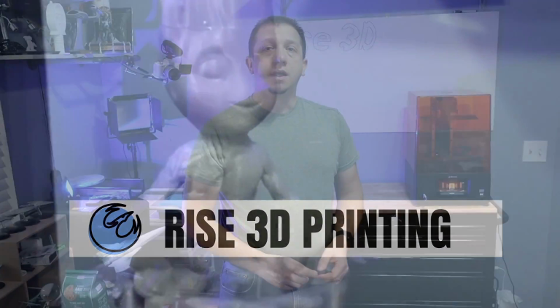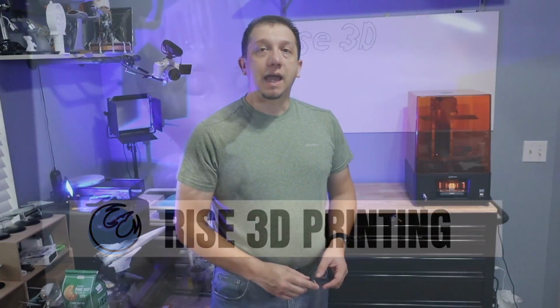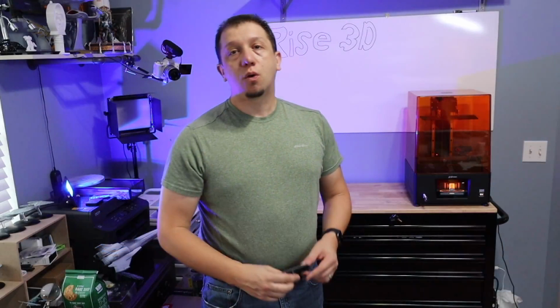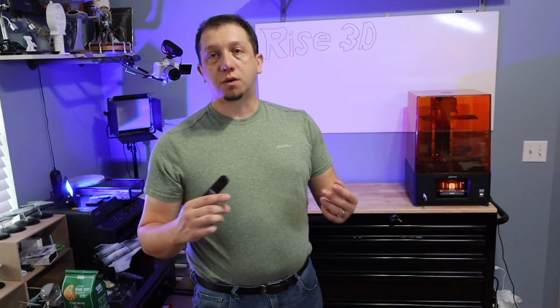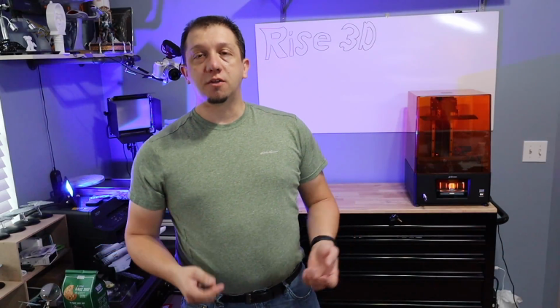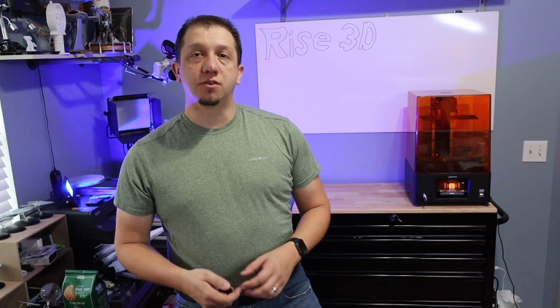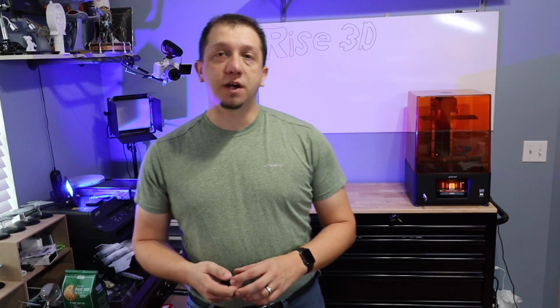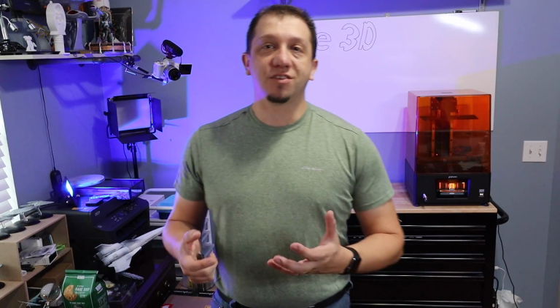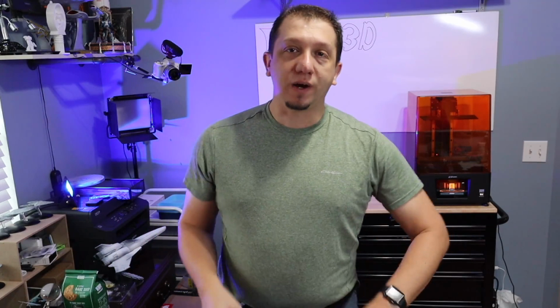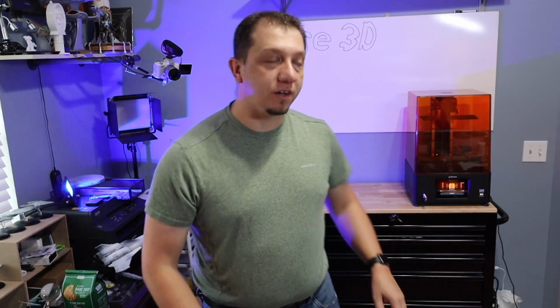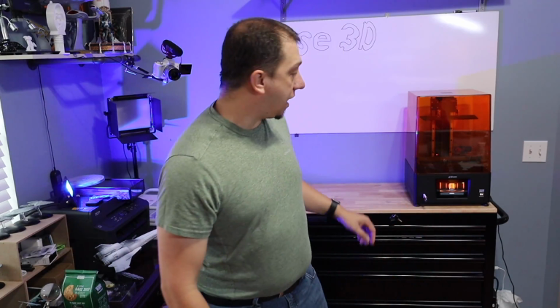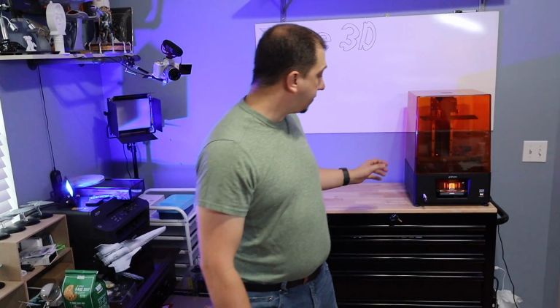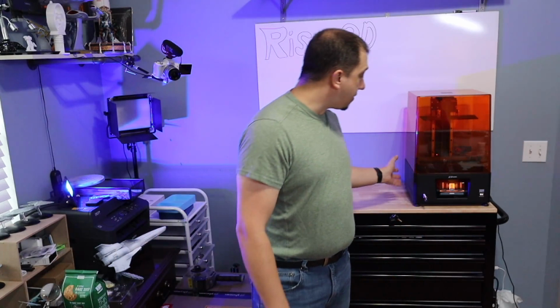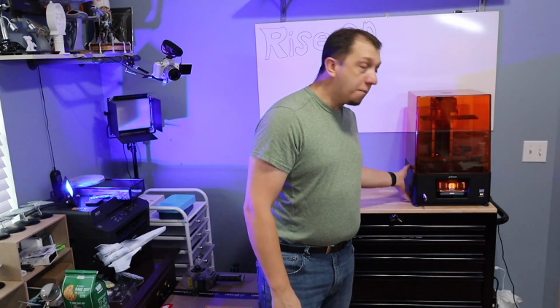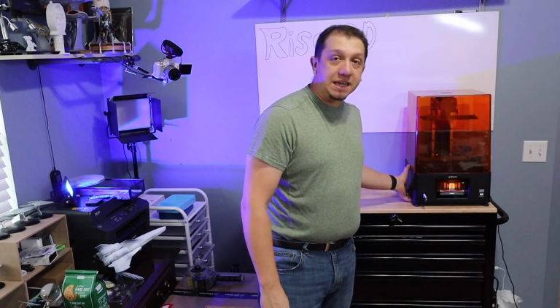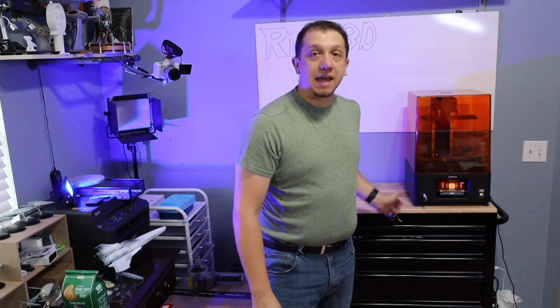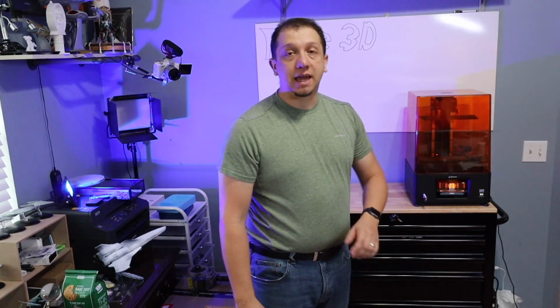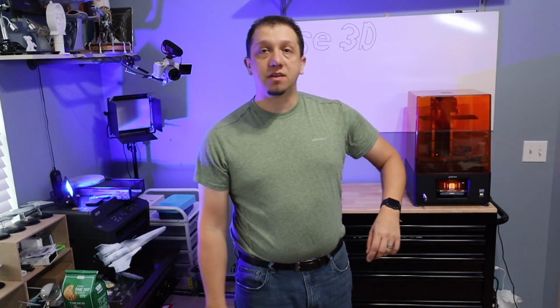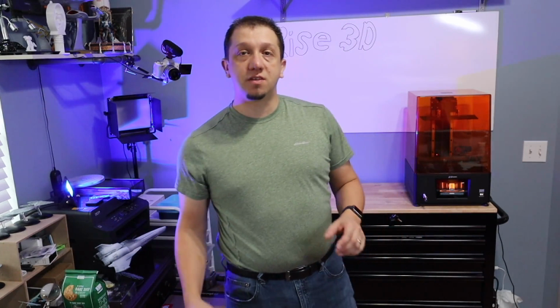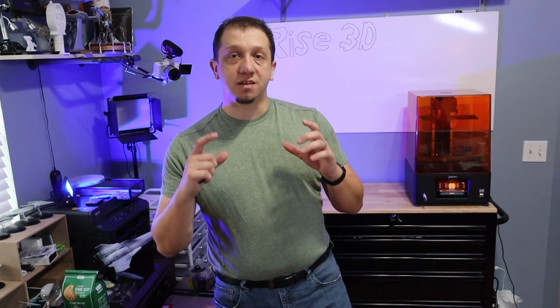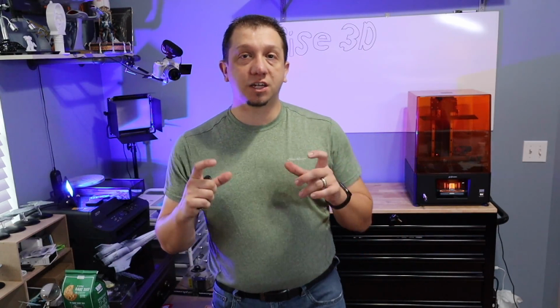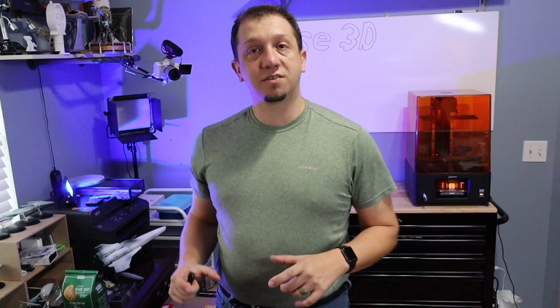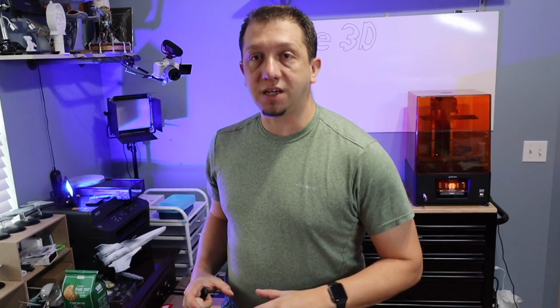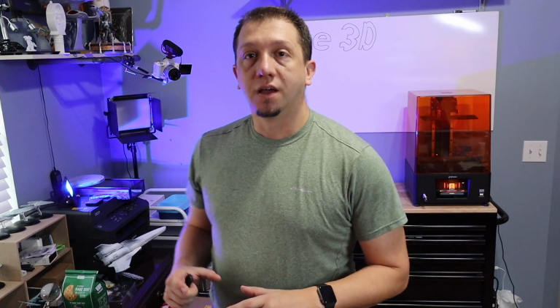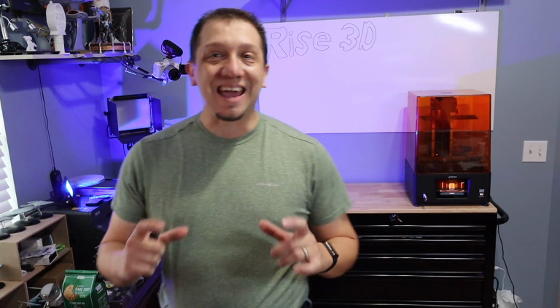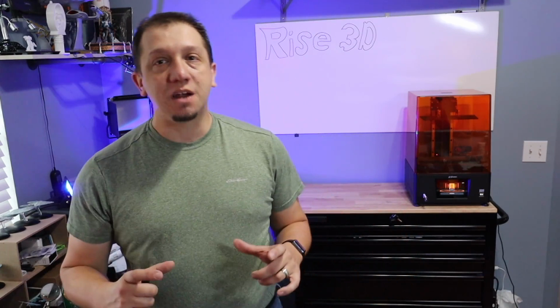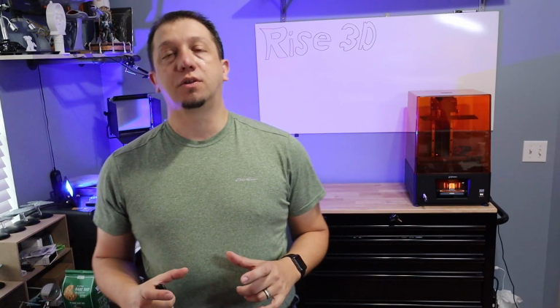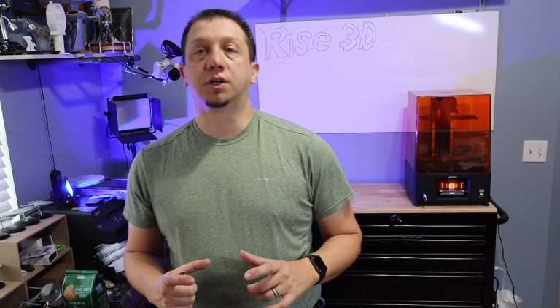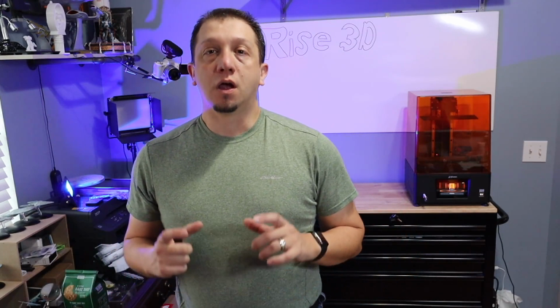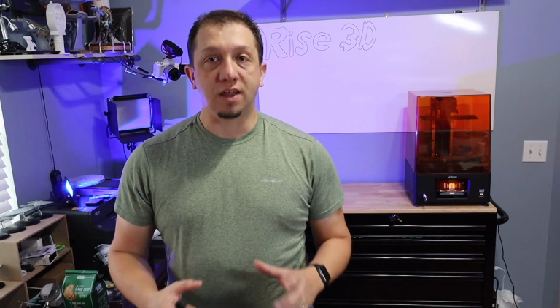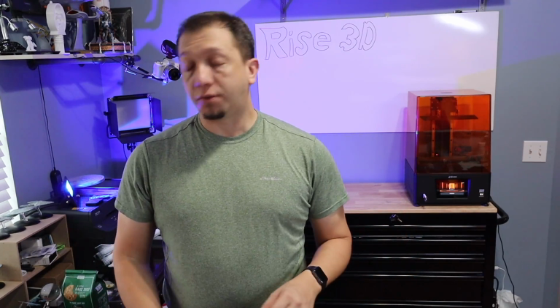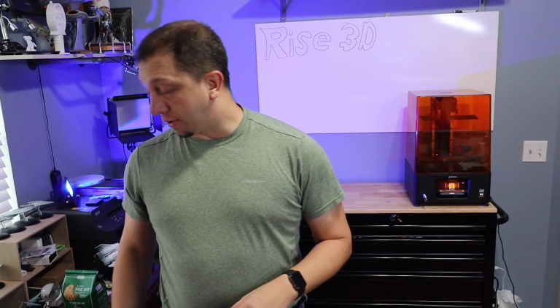Hey guys, welcome to today's video. We are looking at the Frozen Mighty 8K. This is a 10-inch LCD, 8K resolution, resin 3D printer.